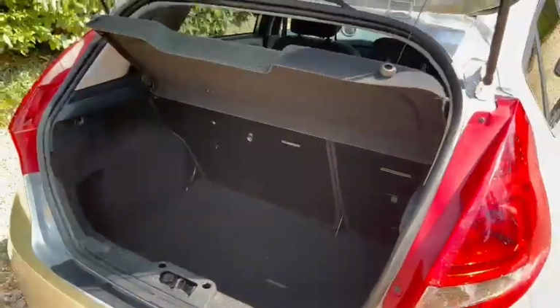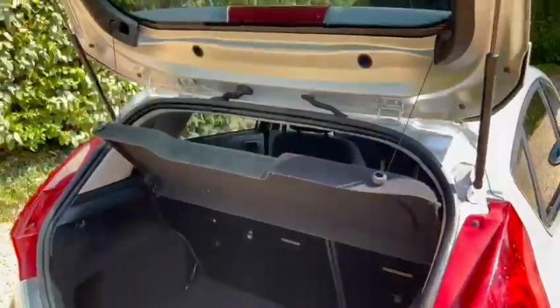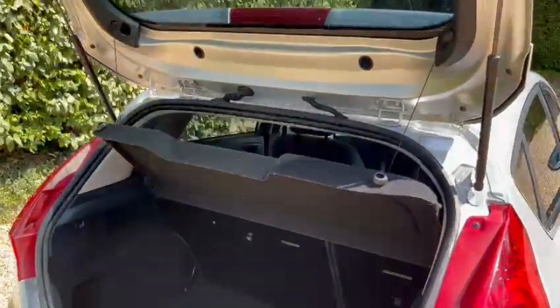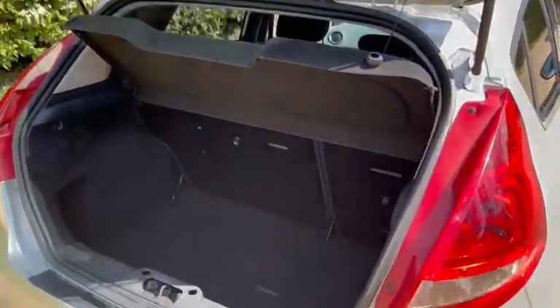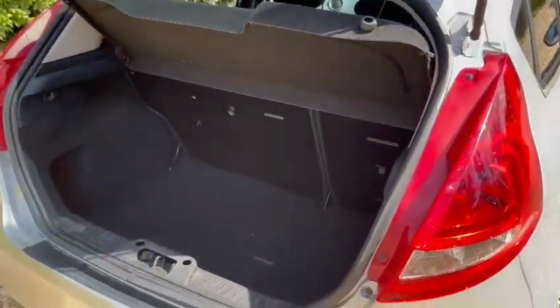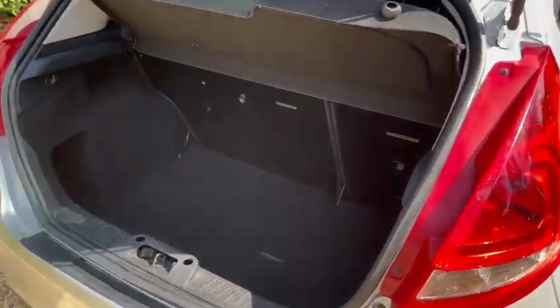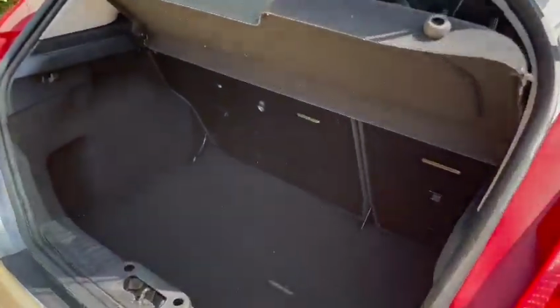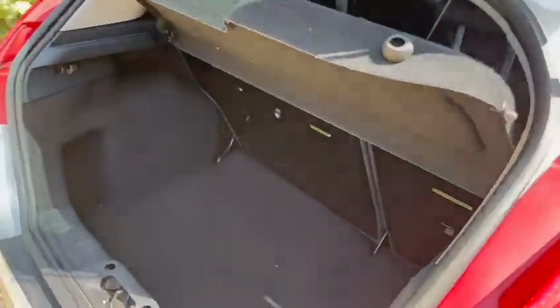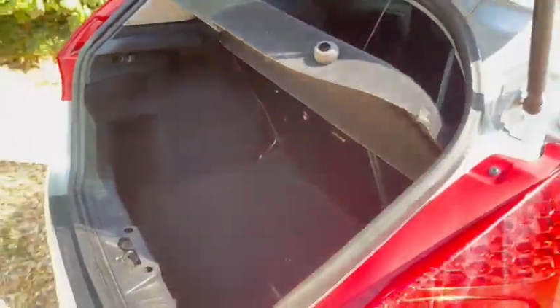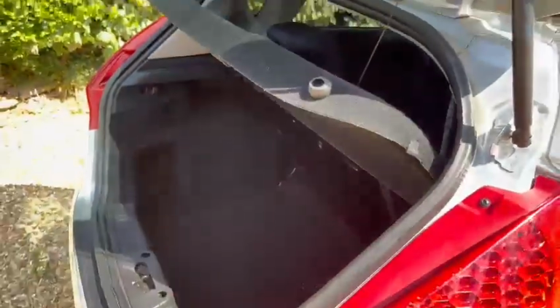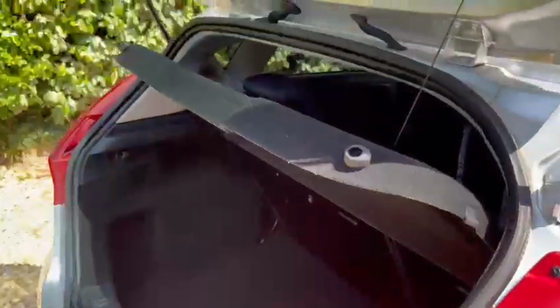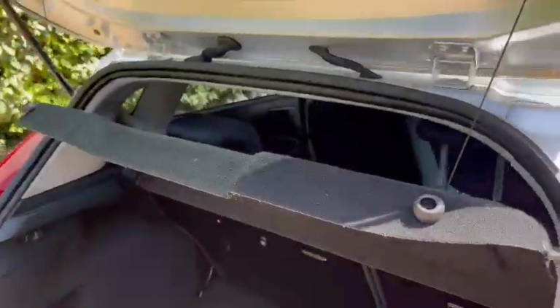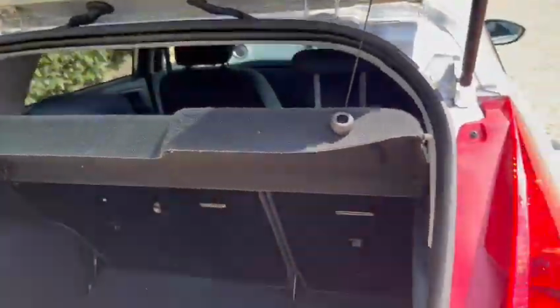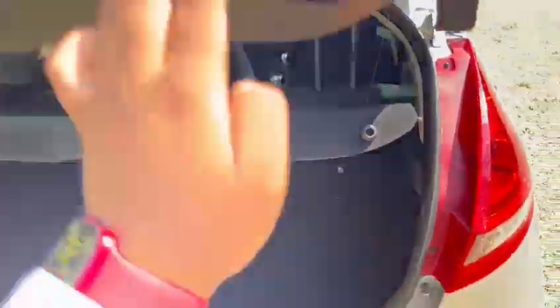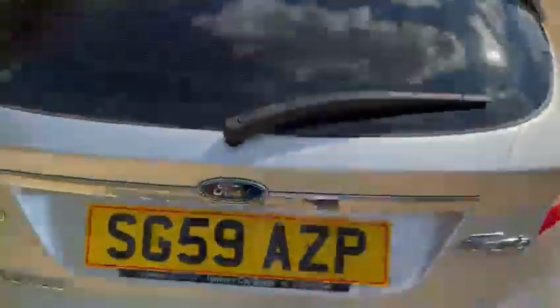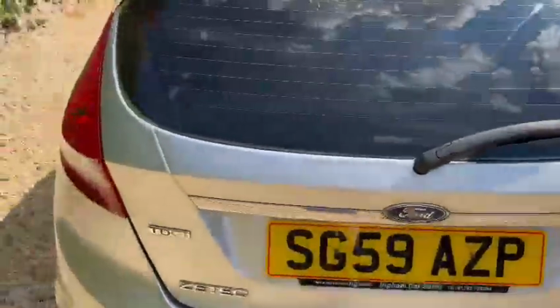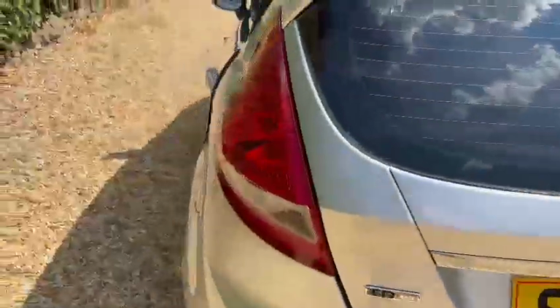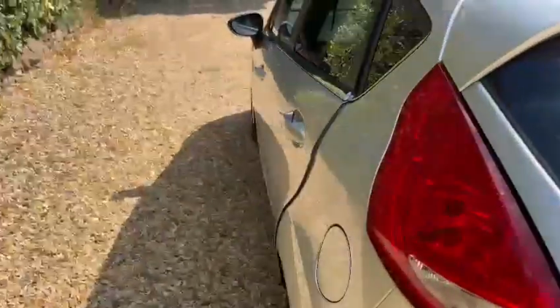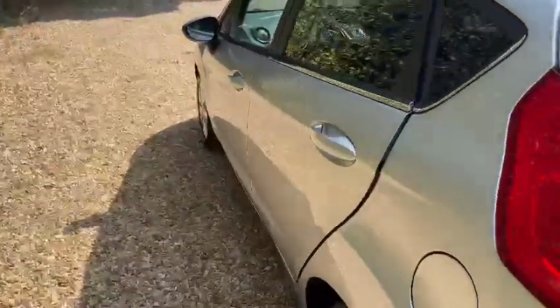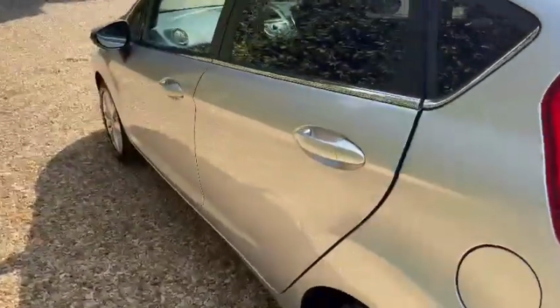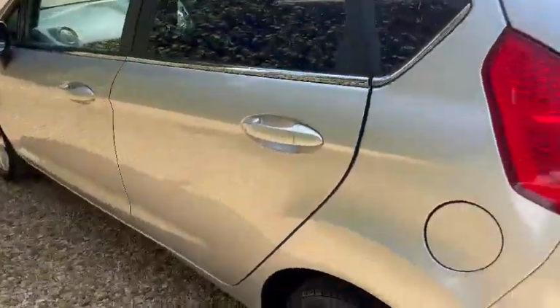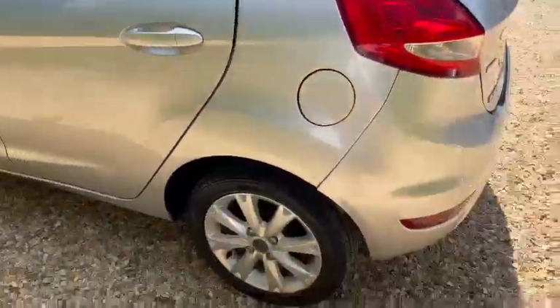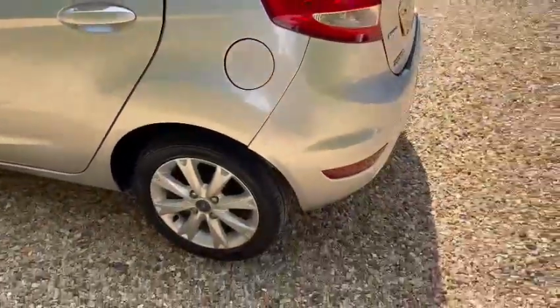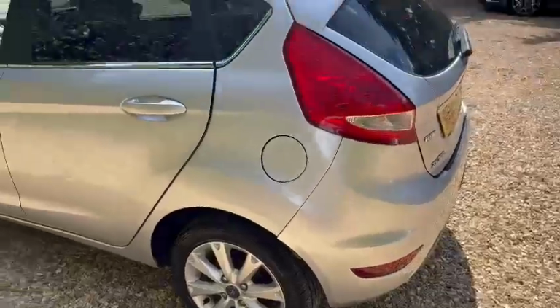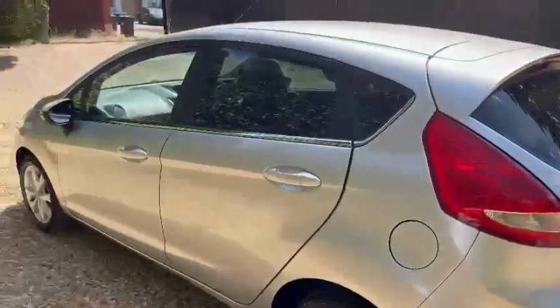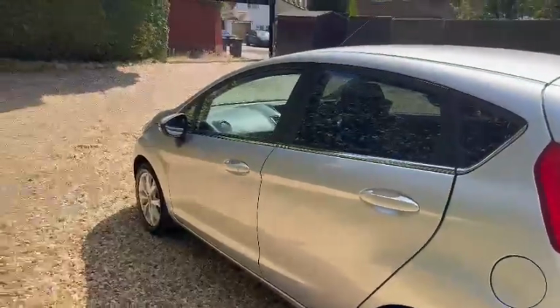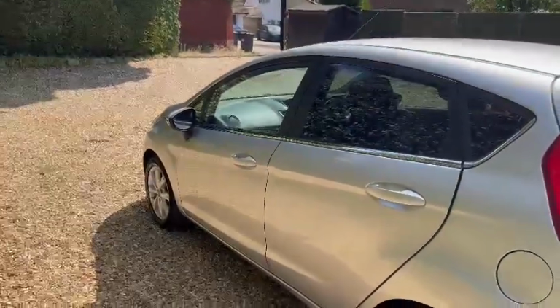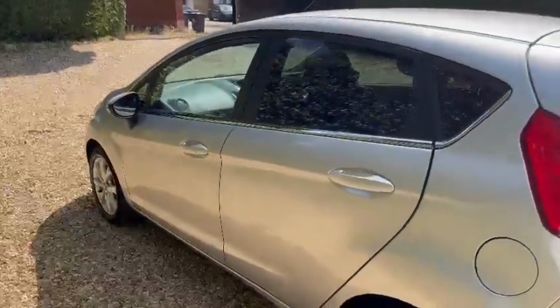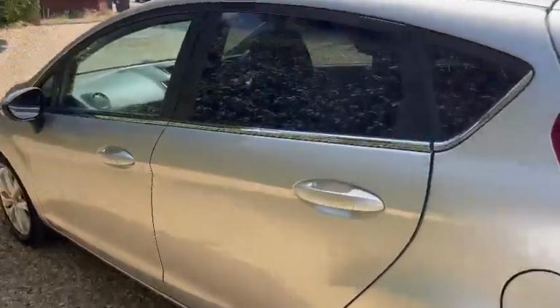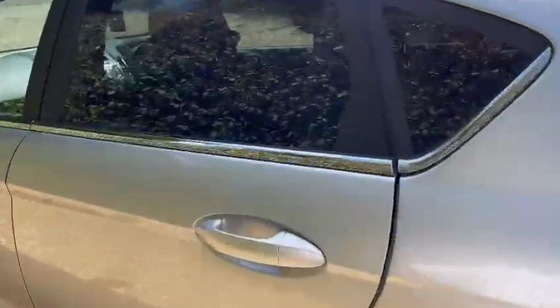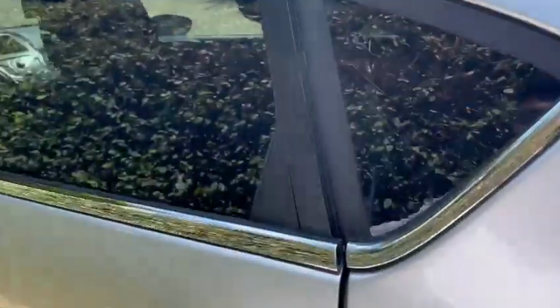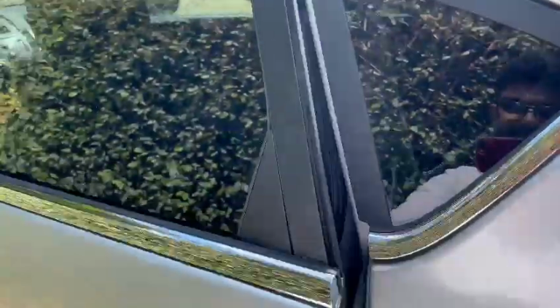I'm sure you'll be able to fit your personal belongings in there, and if we swing around to the other side and have a look at the back again.